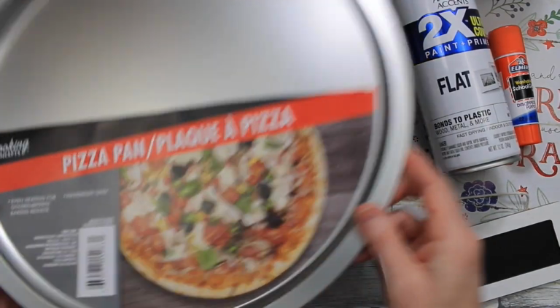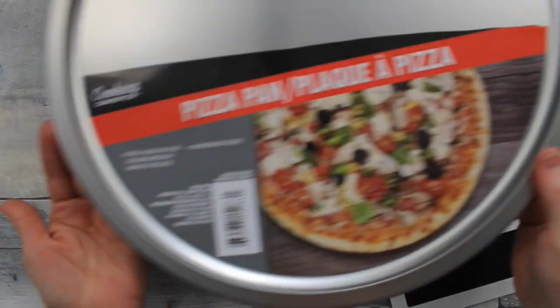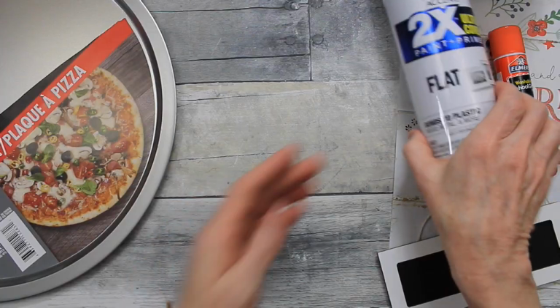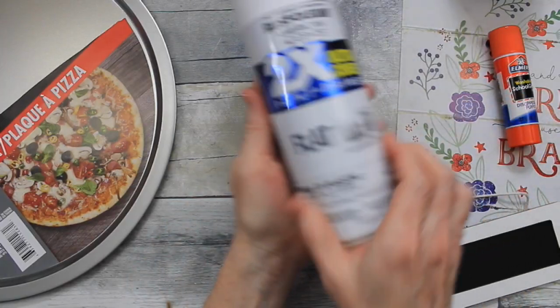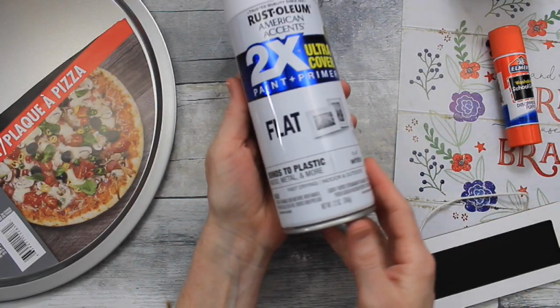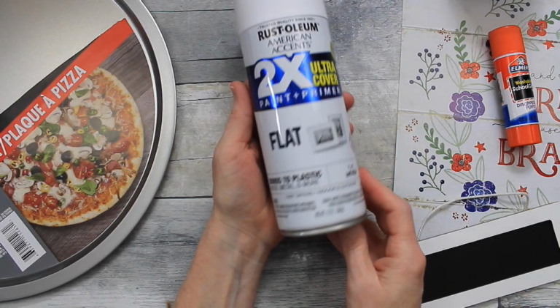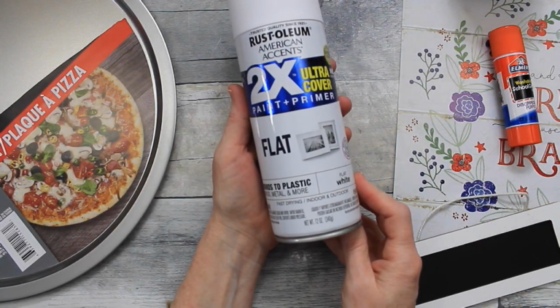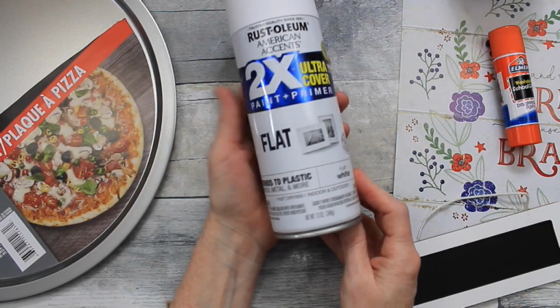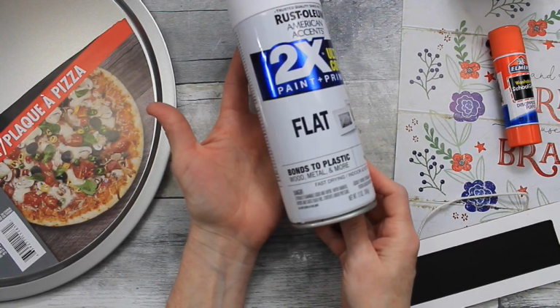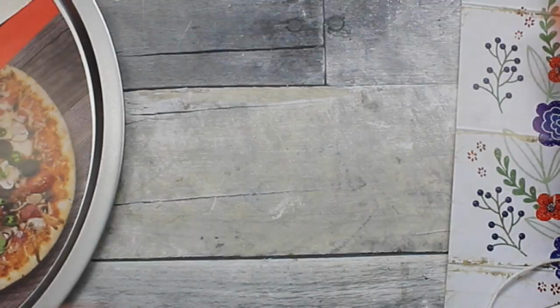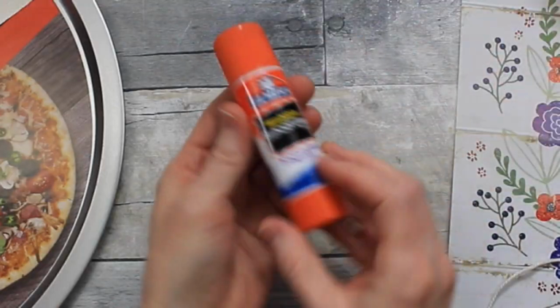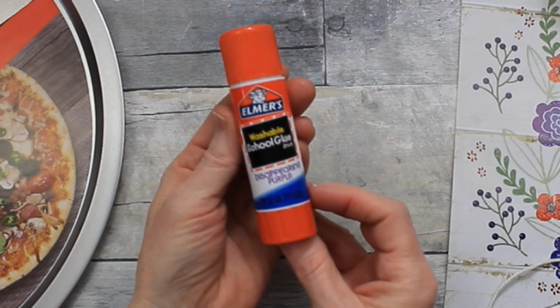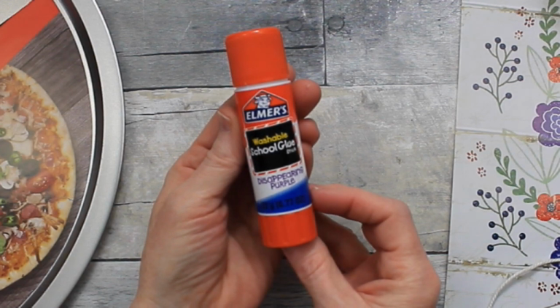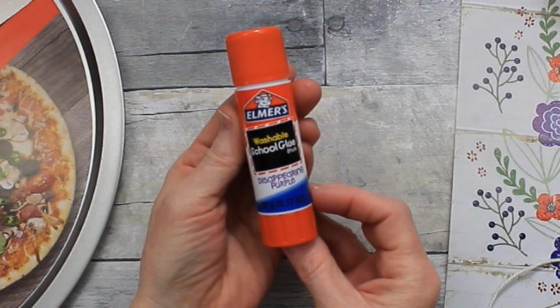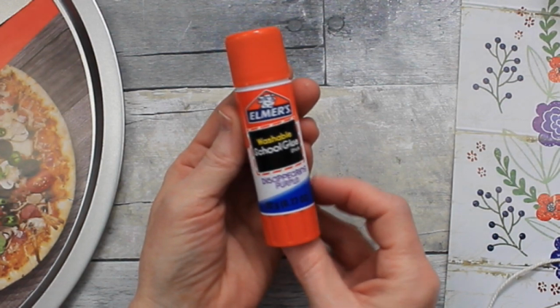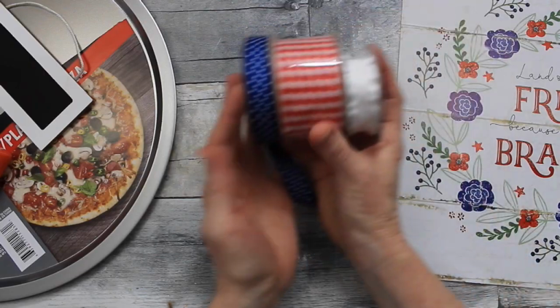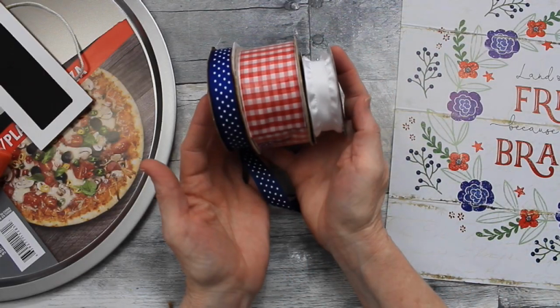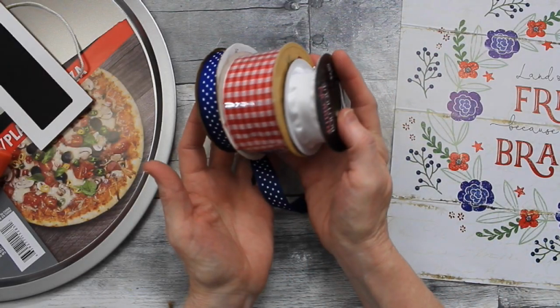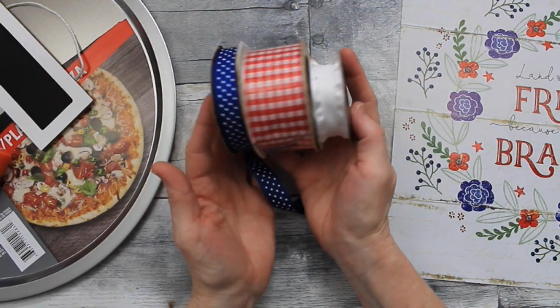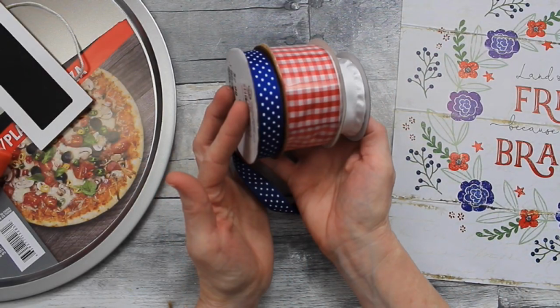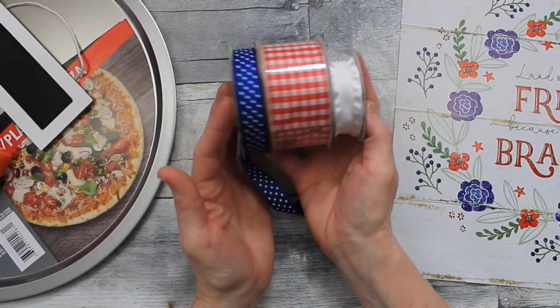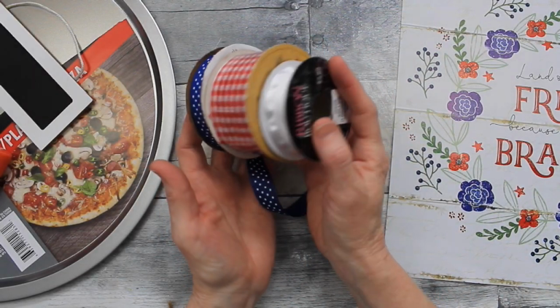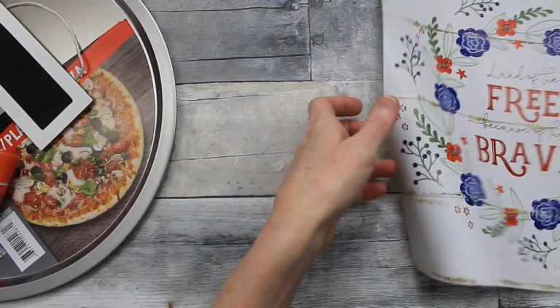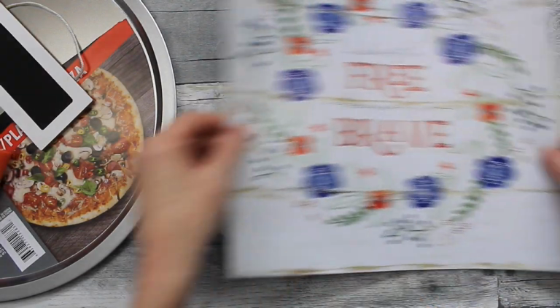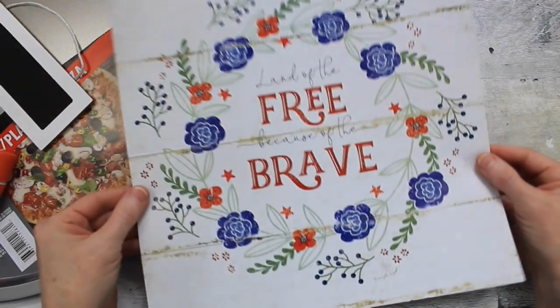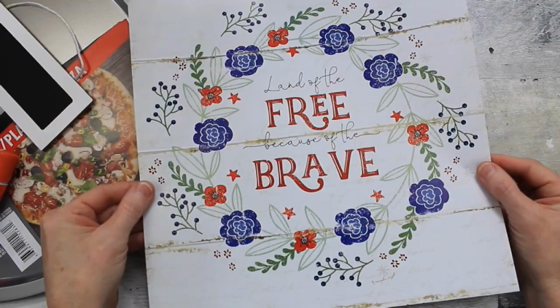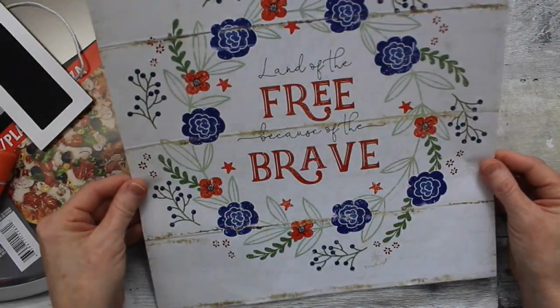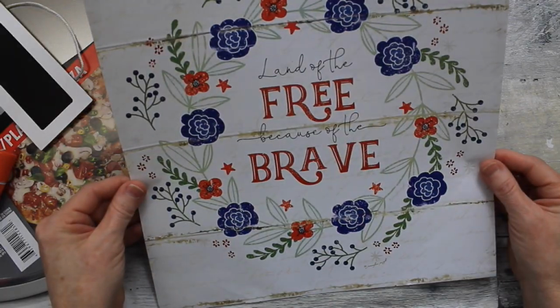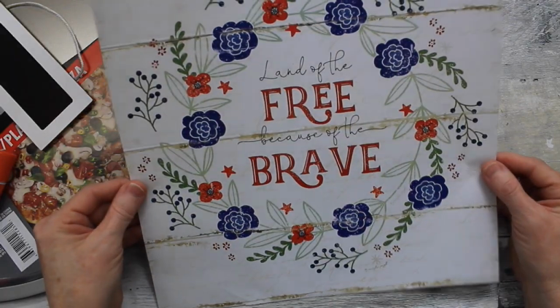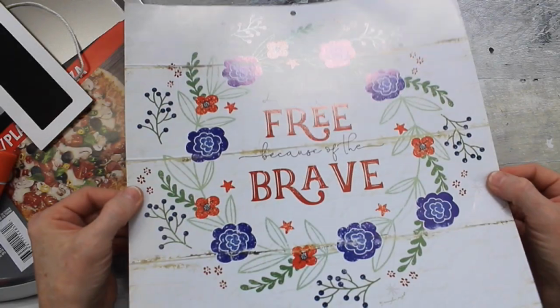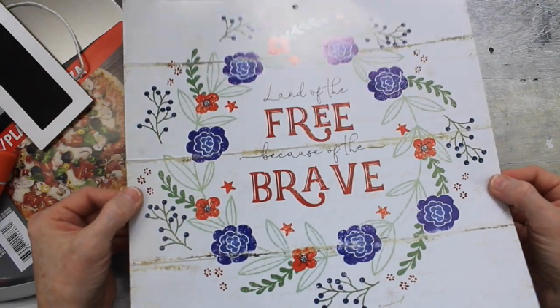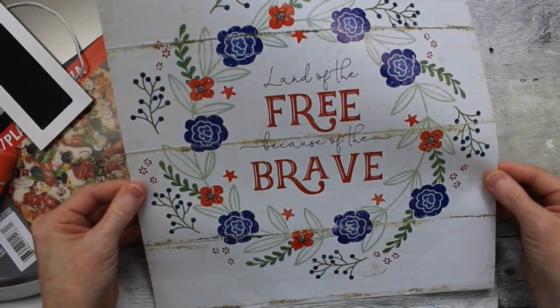We're going to start with a pizza pan from Dollar Tree, some flat 2-in-1 paint, a glue stick, some ribbon, and a calendar page from Dollar Tree's calendars.